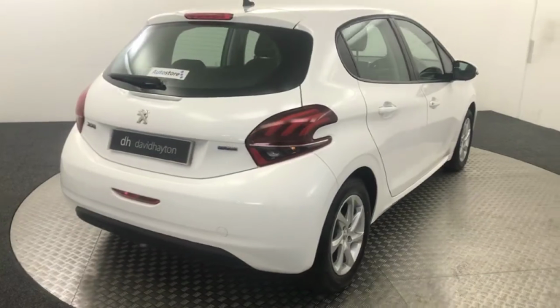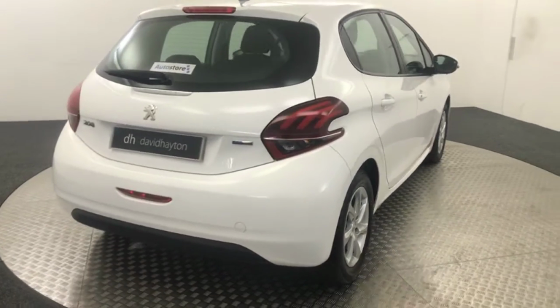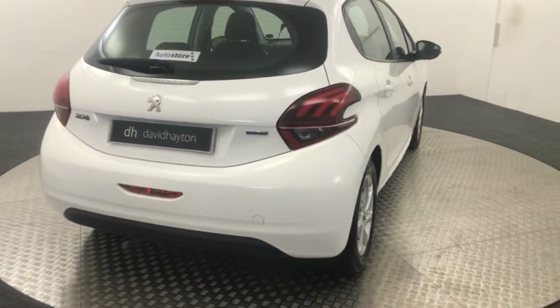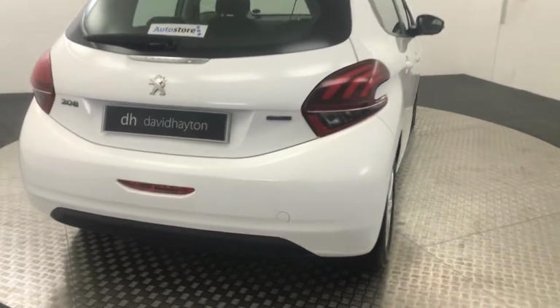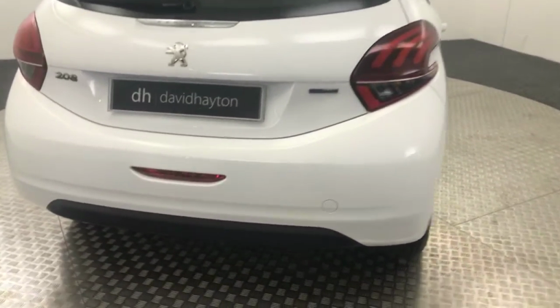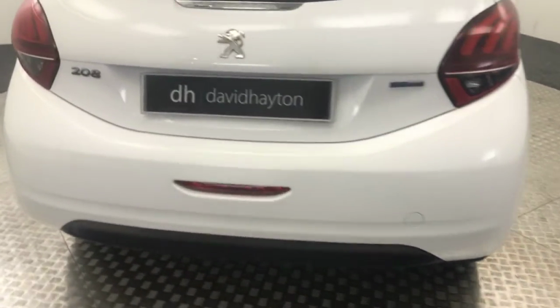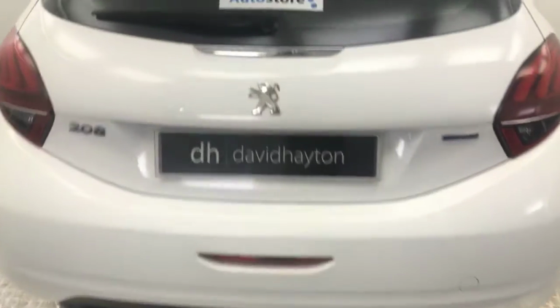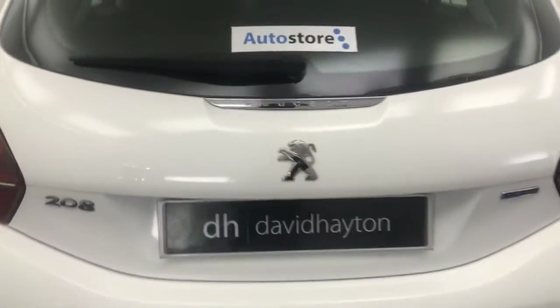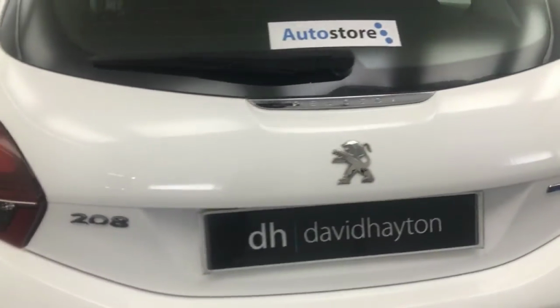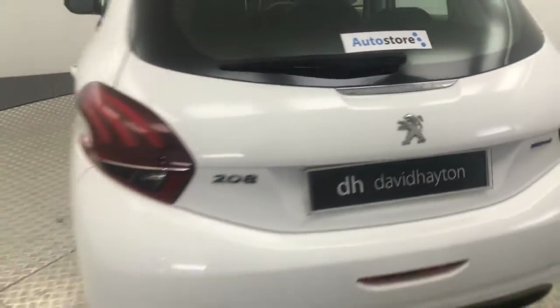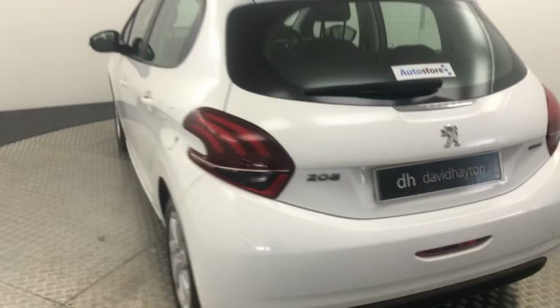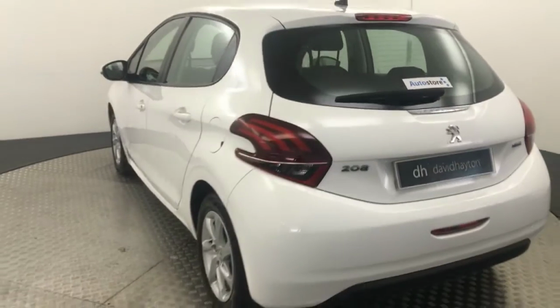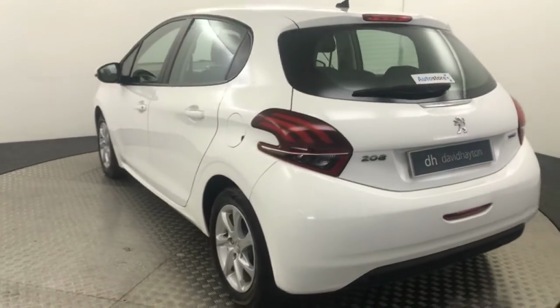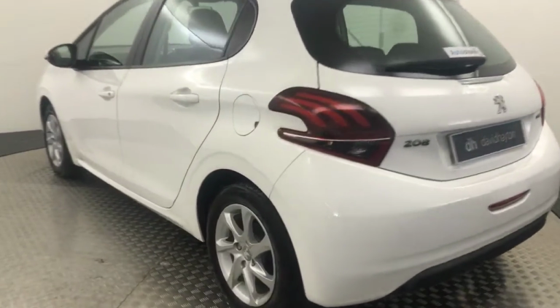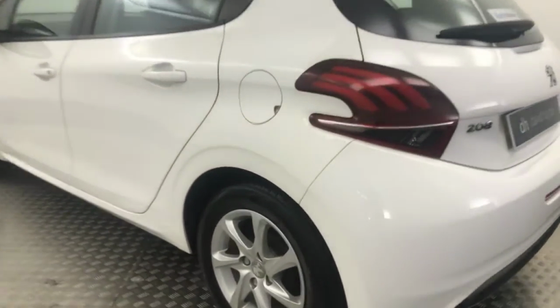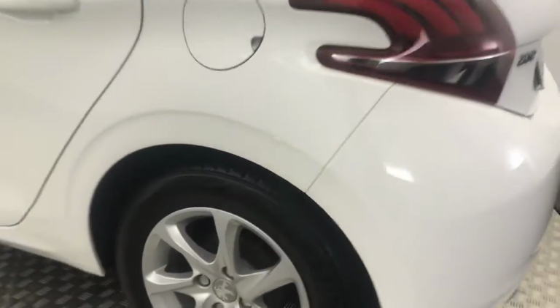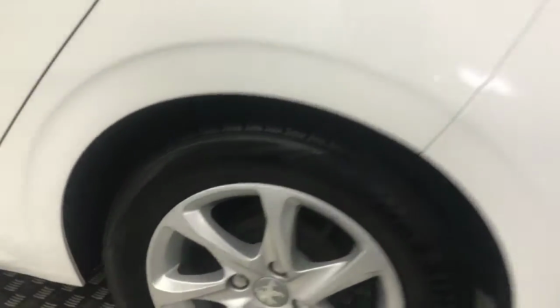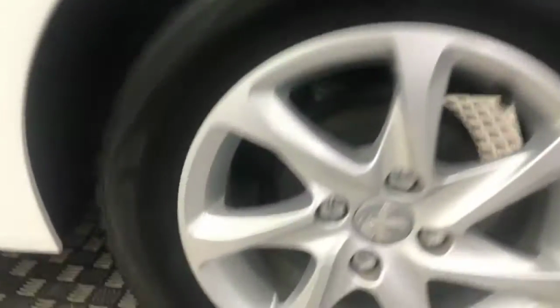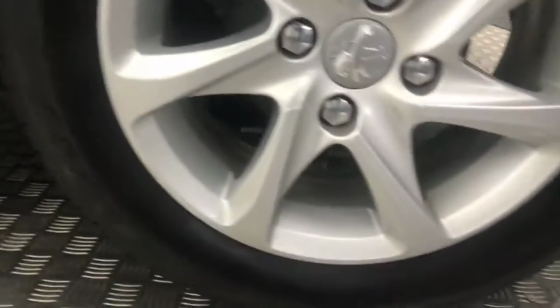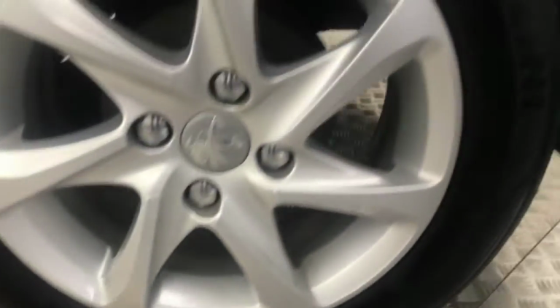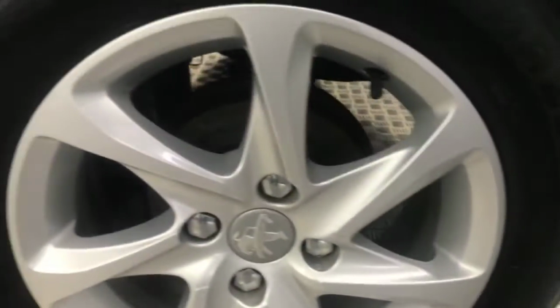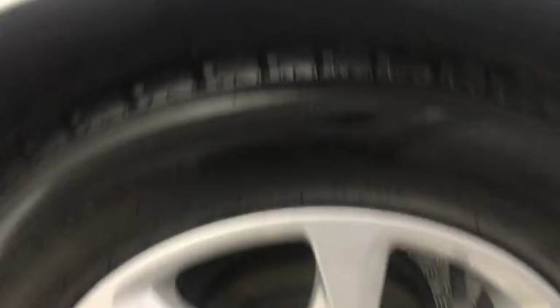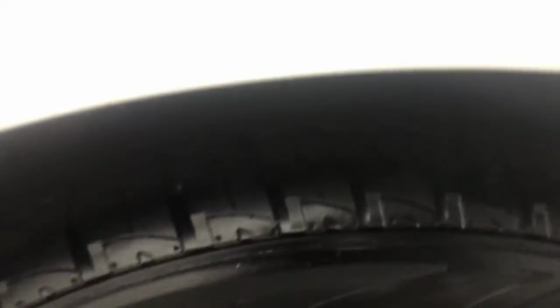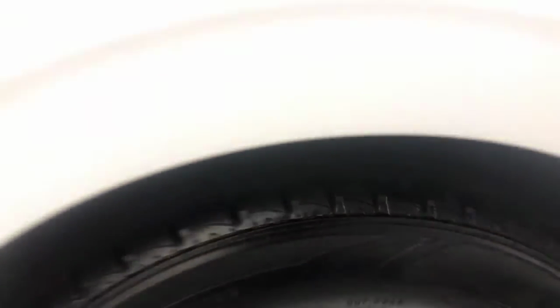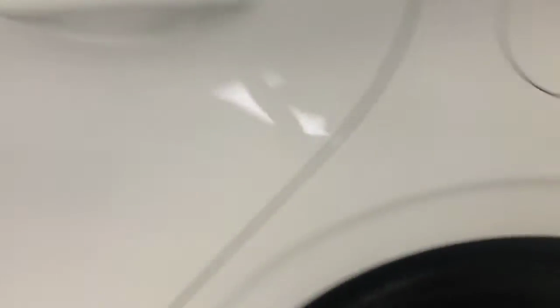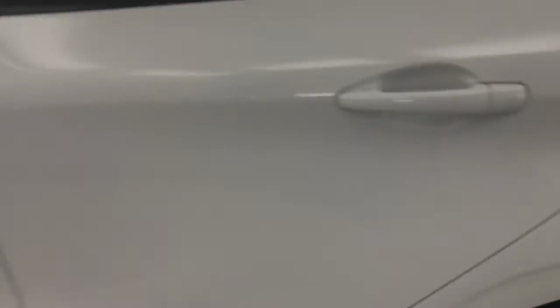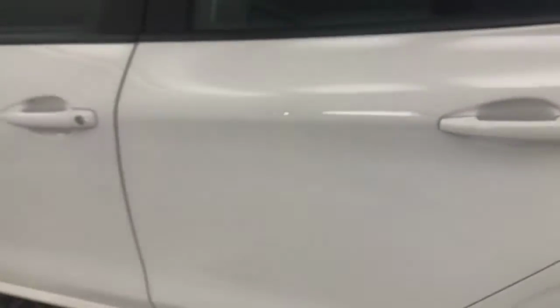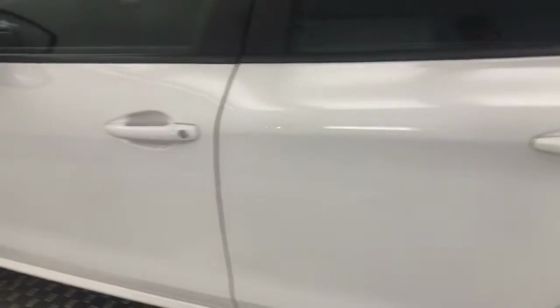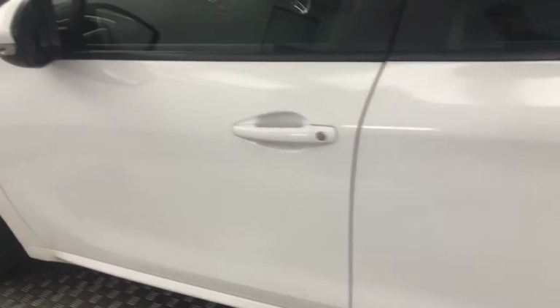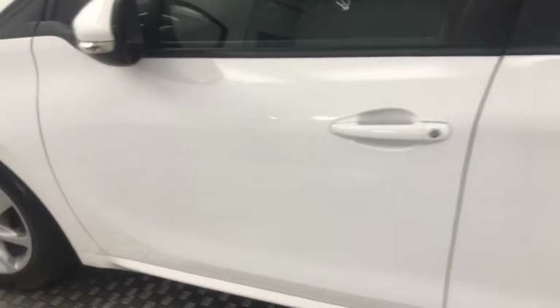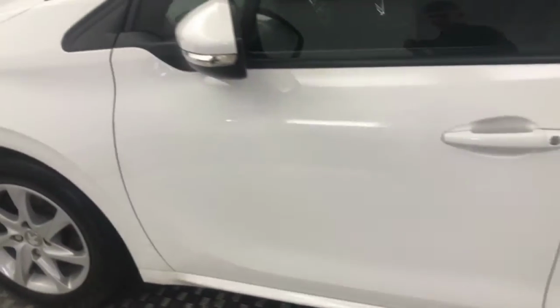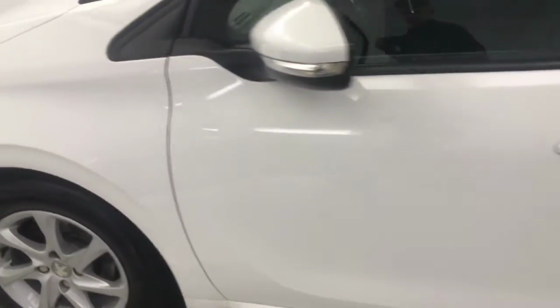Coming round to the back. Round to this side. Another perfect condition wheel. Plenty of life left on there too. No nasty scratches, scrapes or dents down the side.